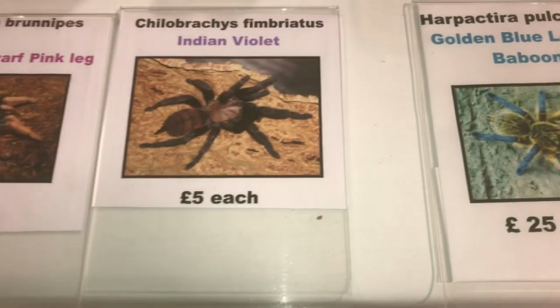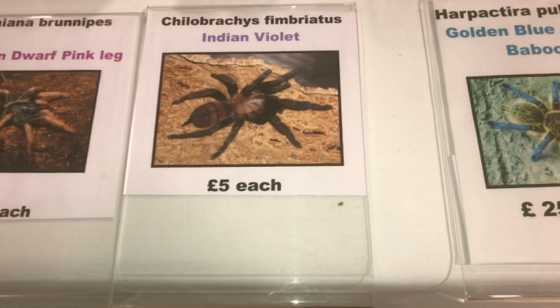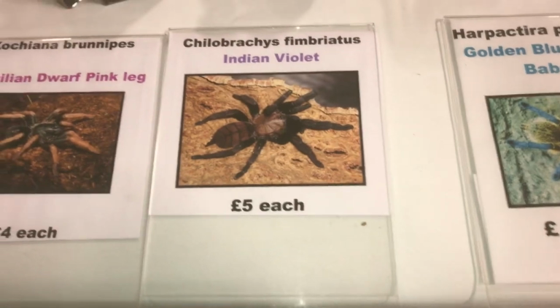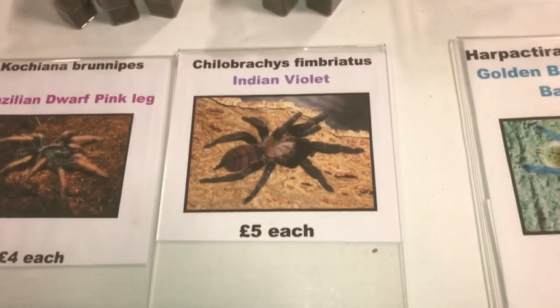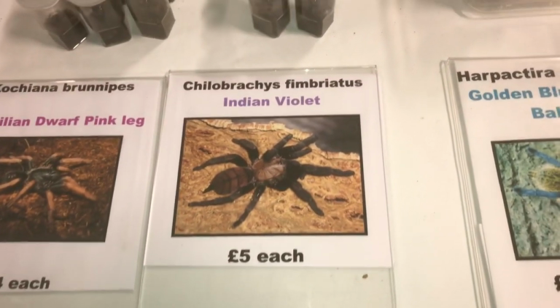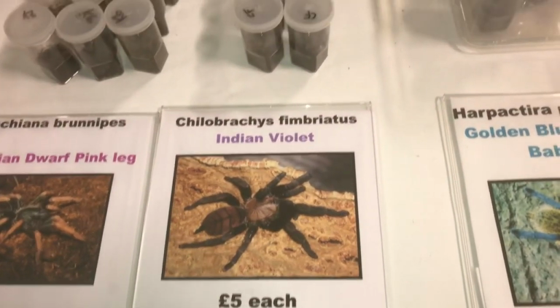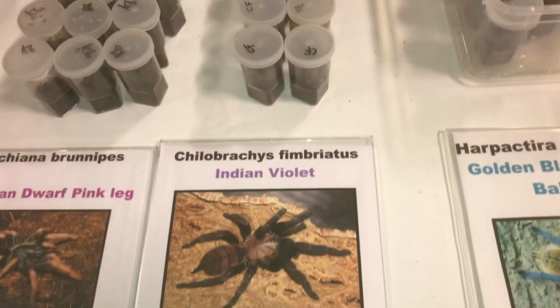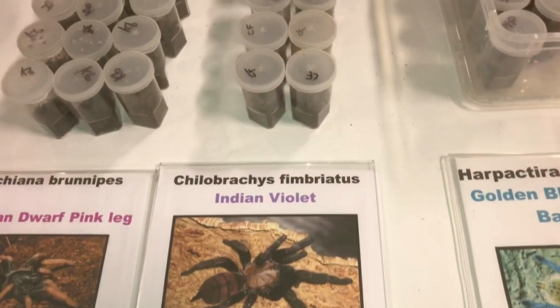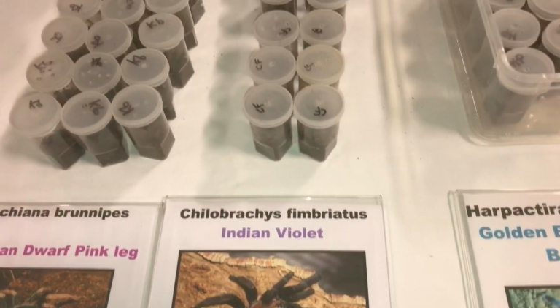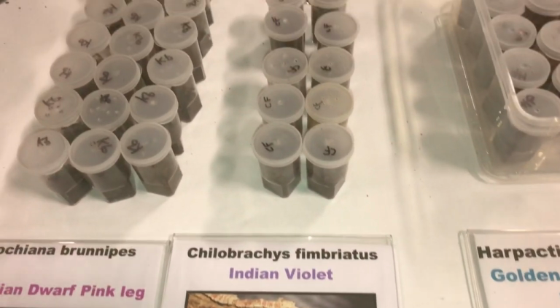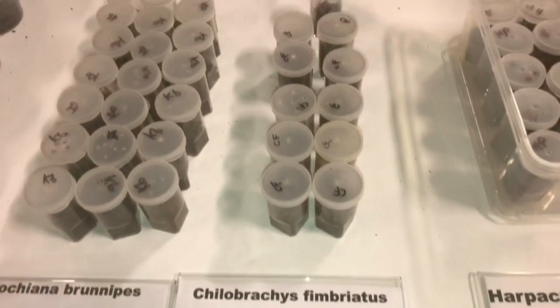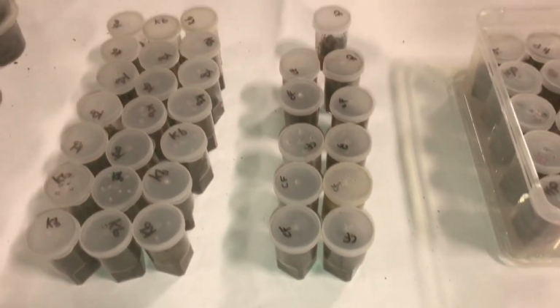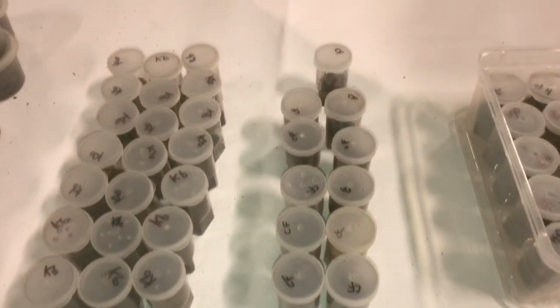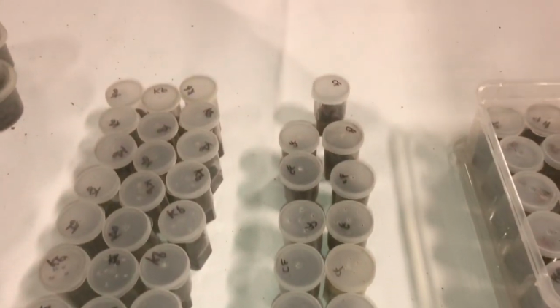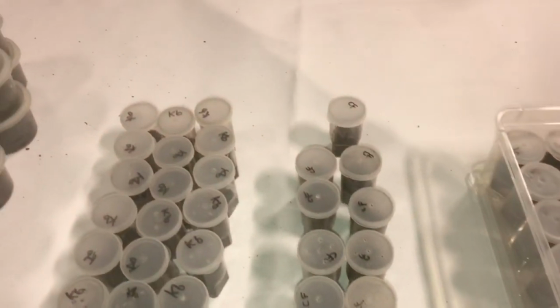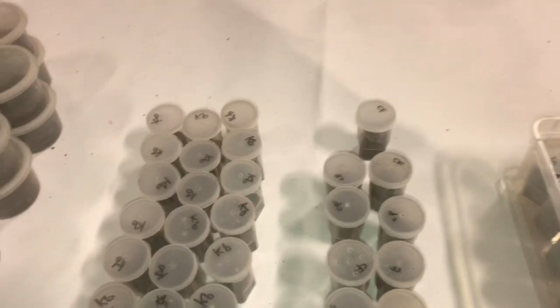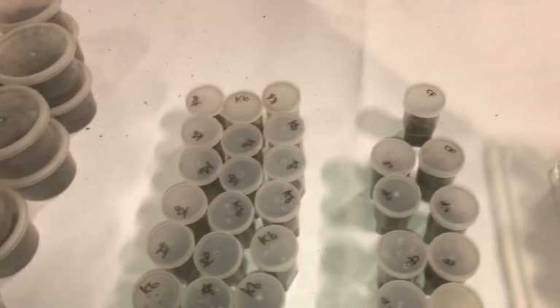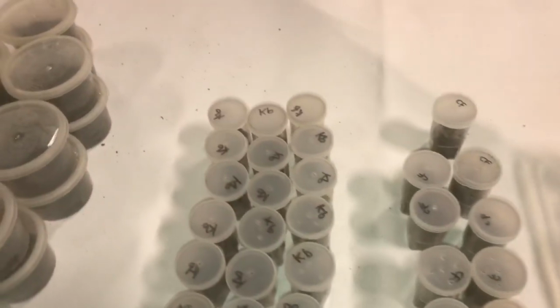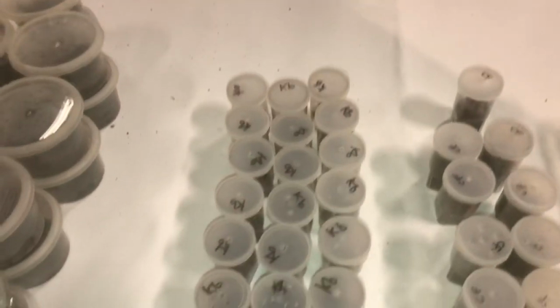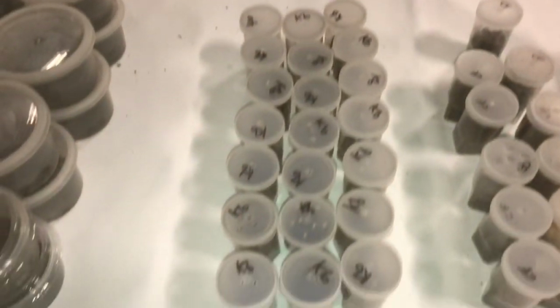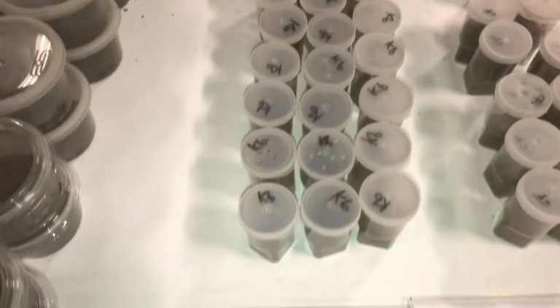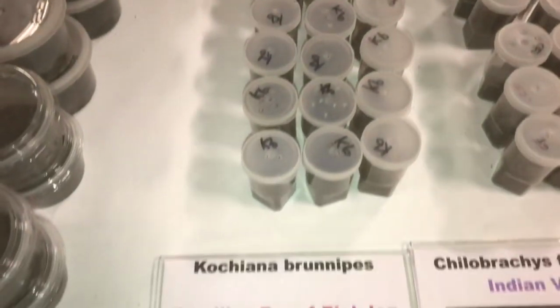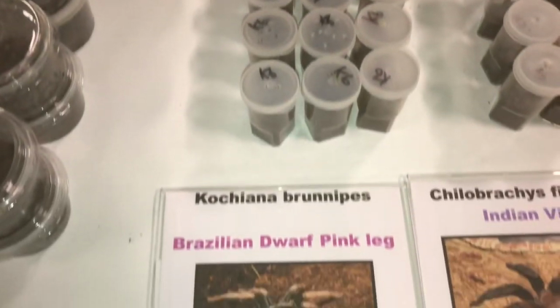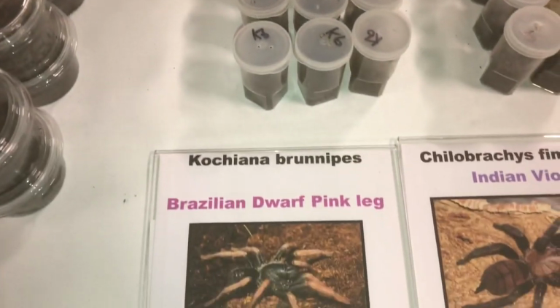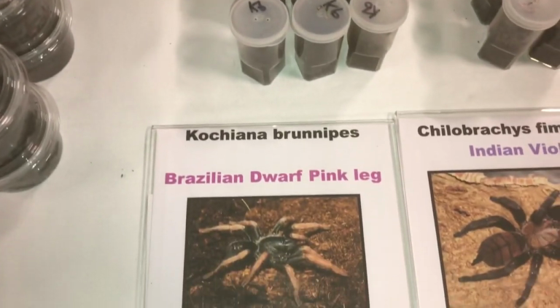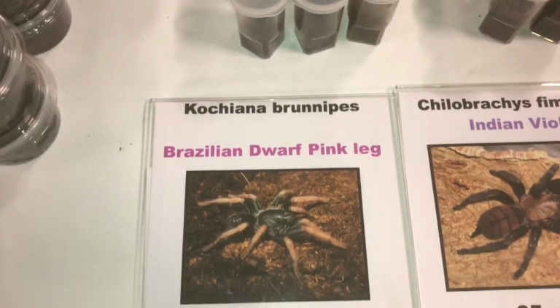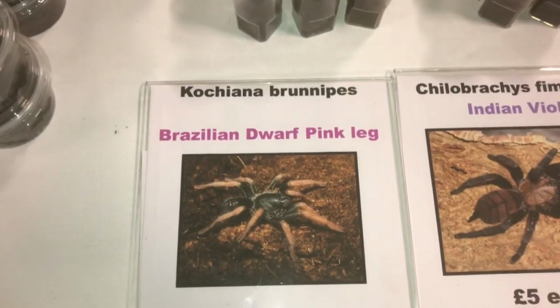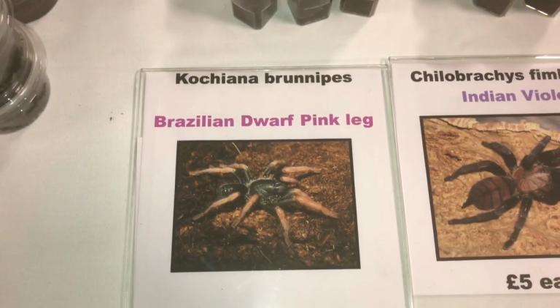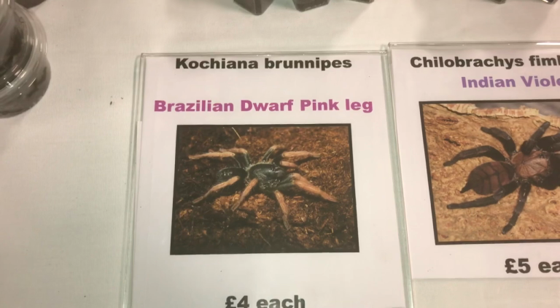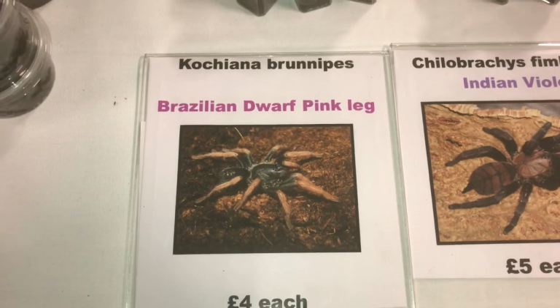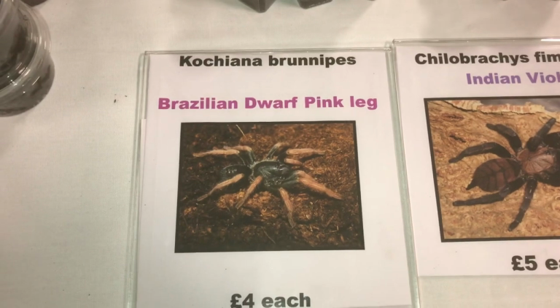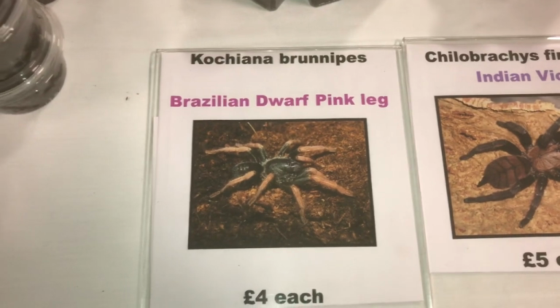The Indian Violet — Chilobrachys sp. 'Electric Blue' style — and a Brazilian Dwarf Pinkleg. I haven't had one of them before.